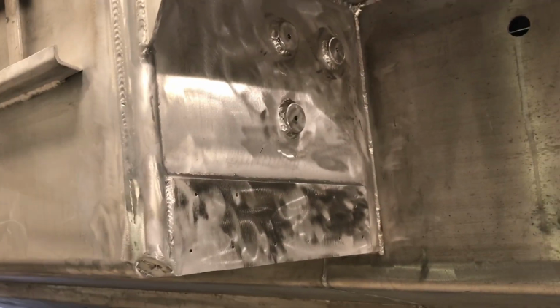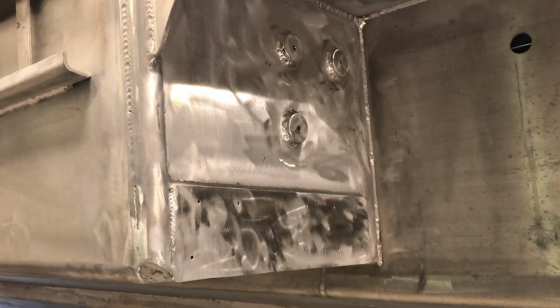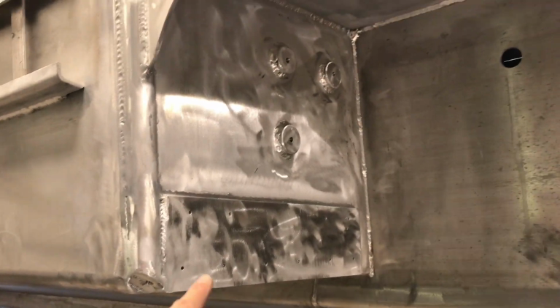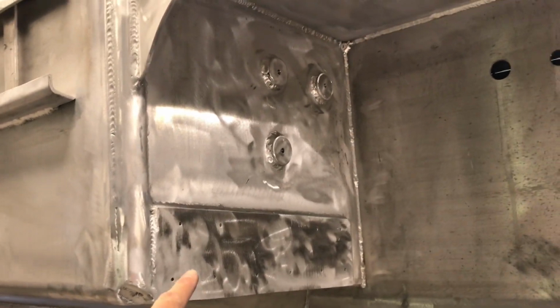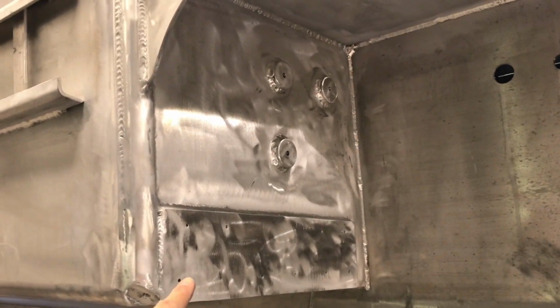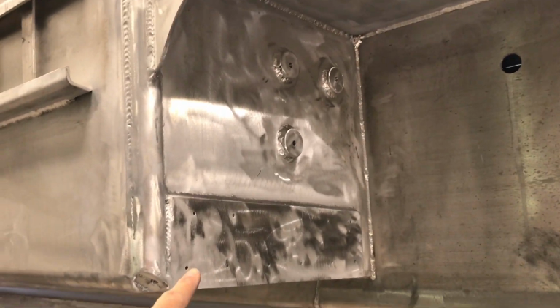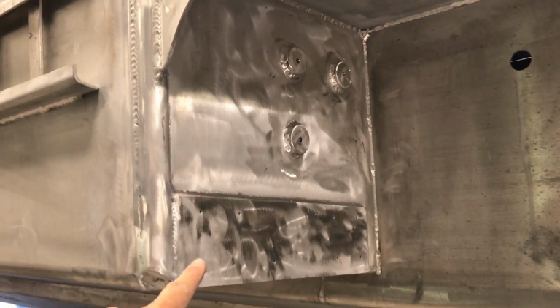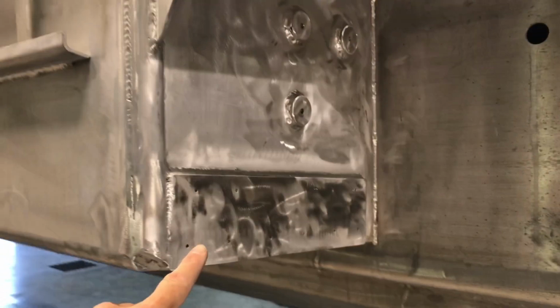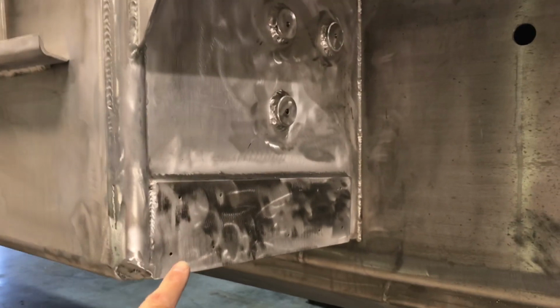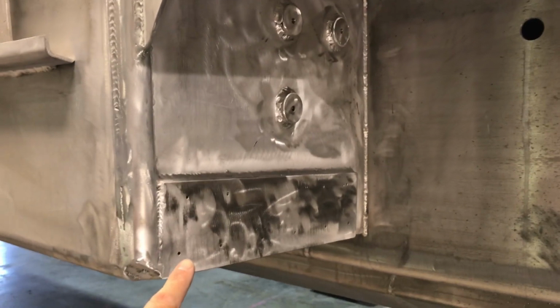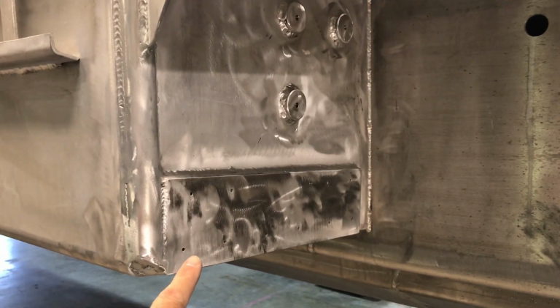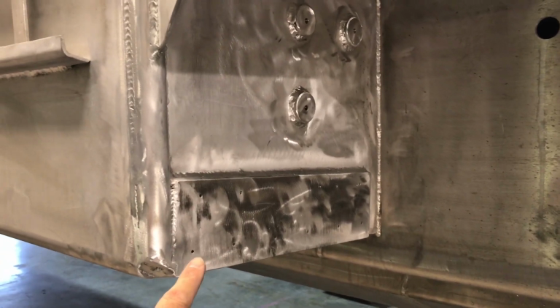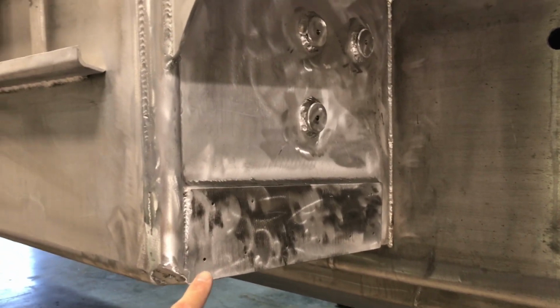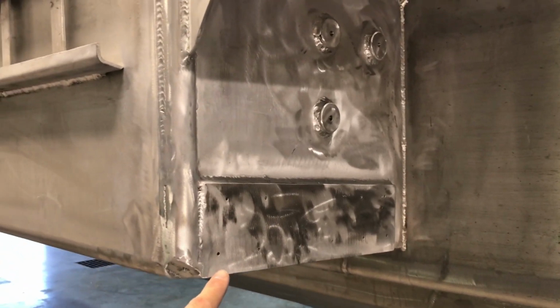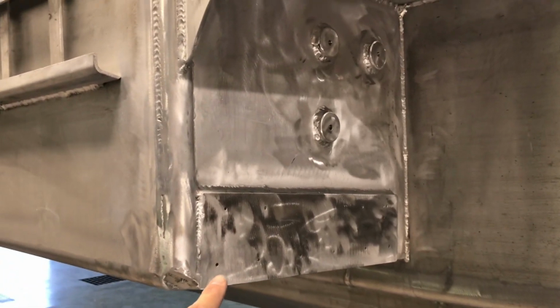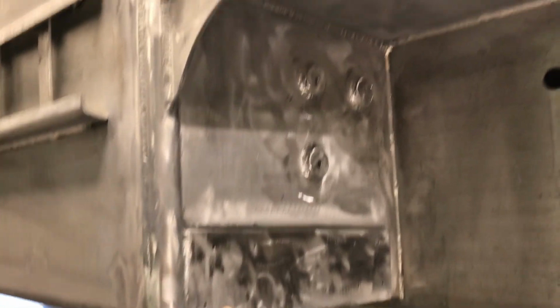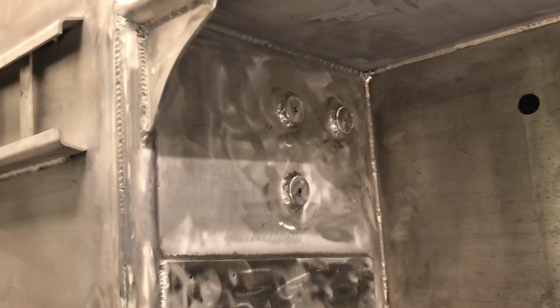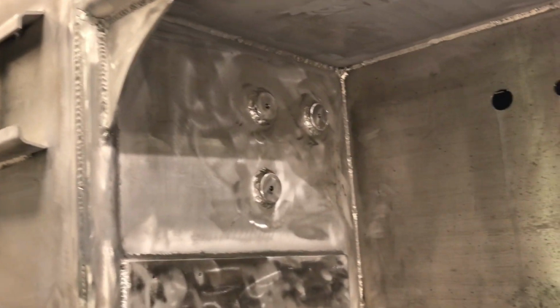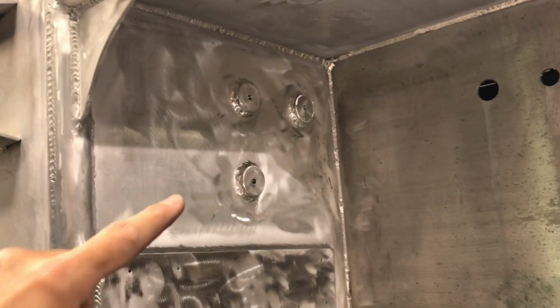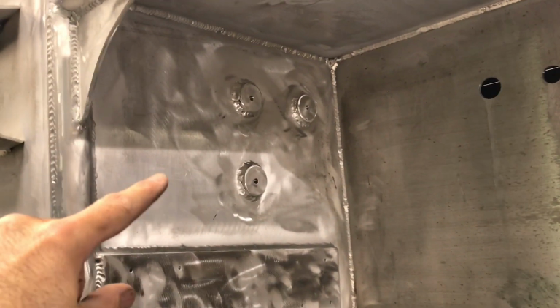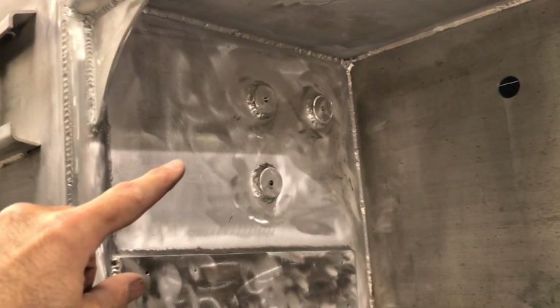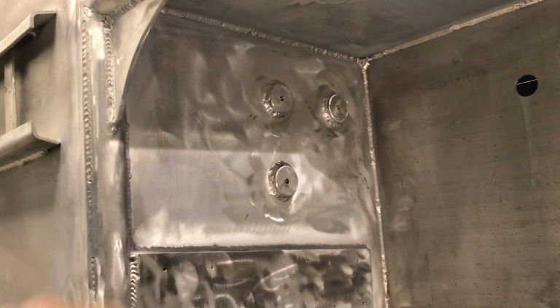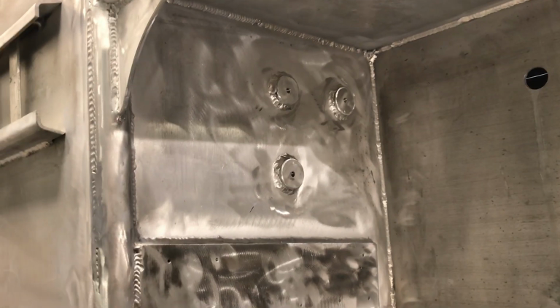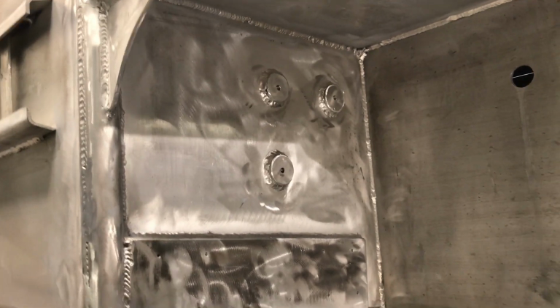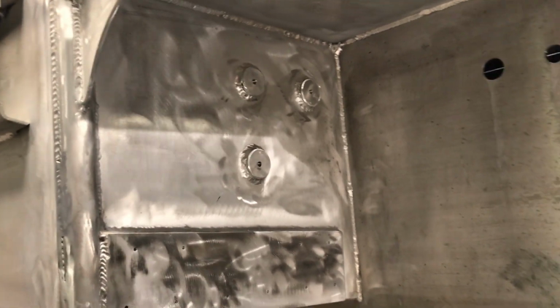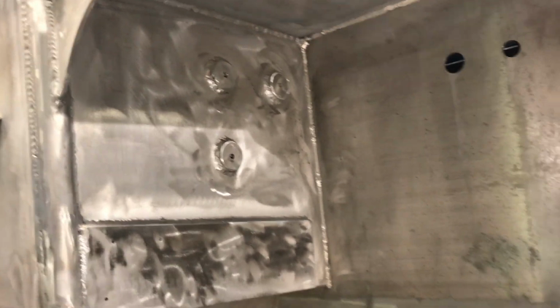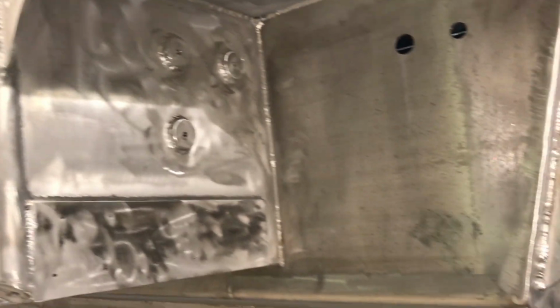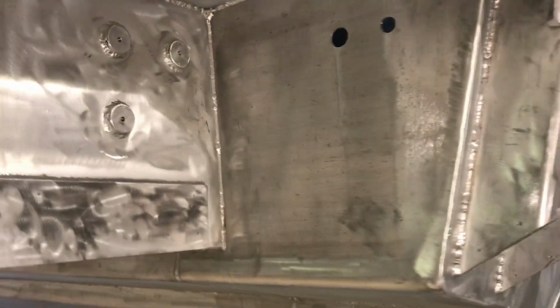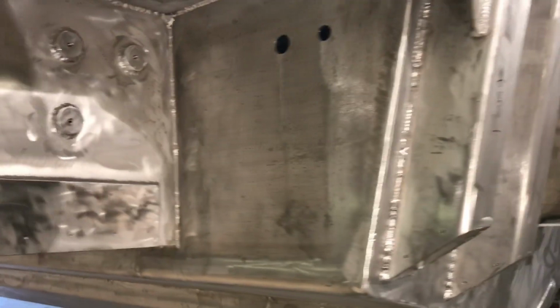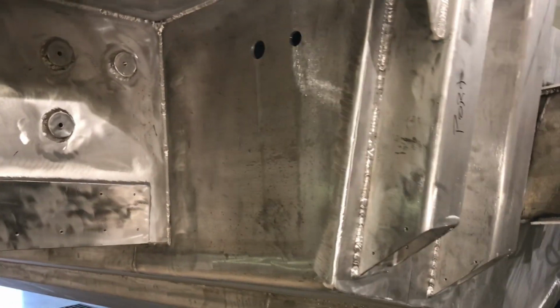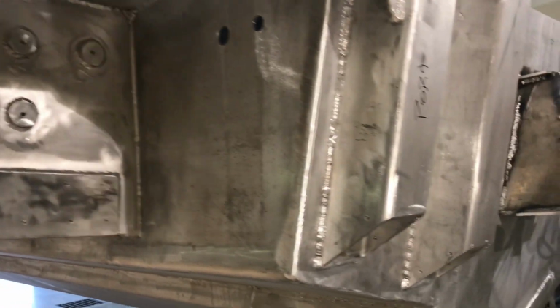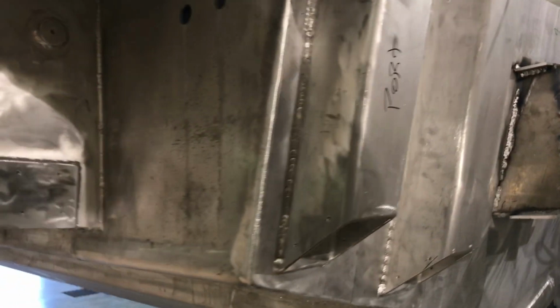These are the mounts for the ZipWake trim tabs, and those little round guys are the donuts to mount the chase raceway for the wiring.